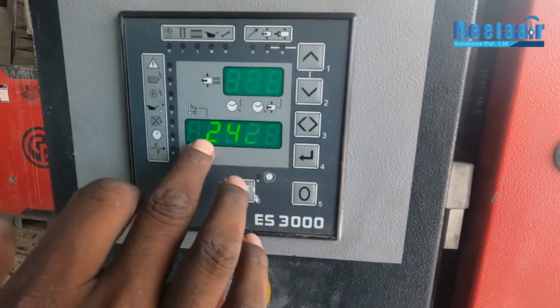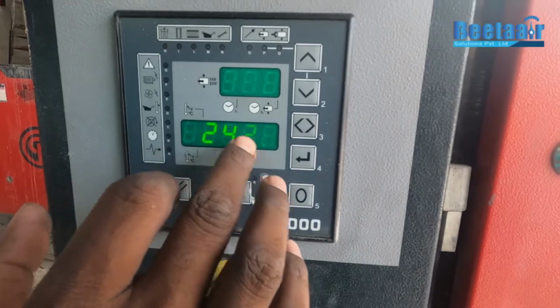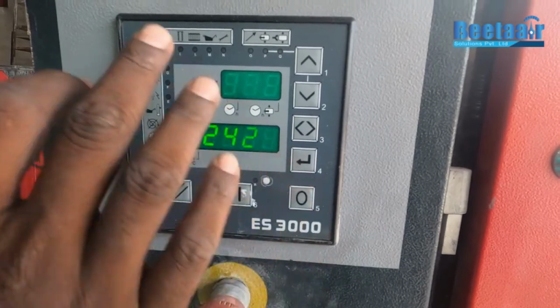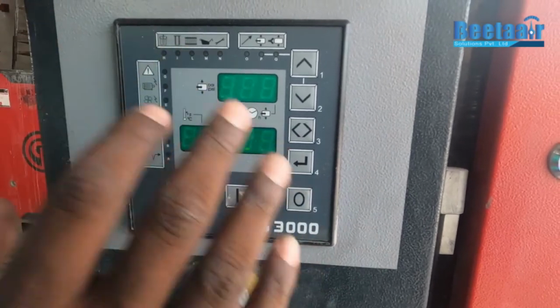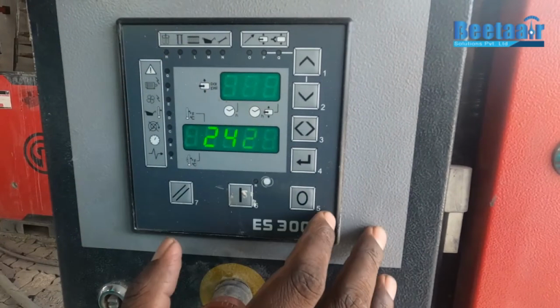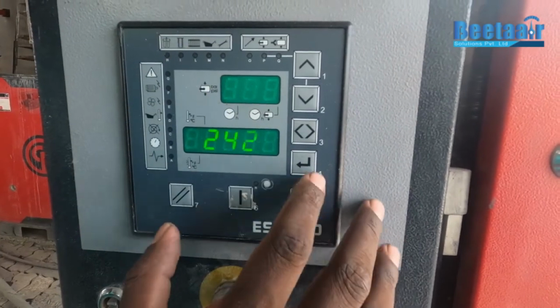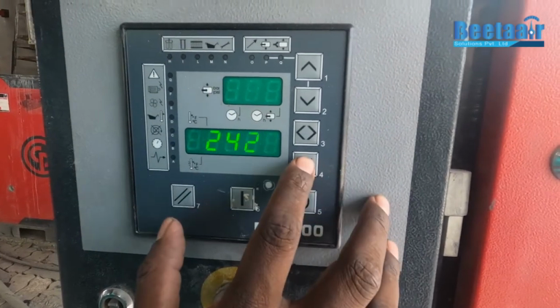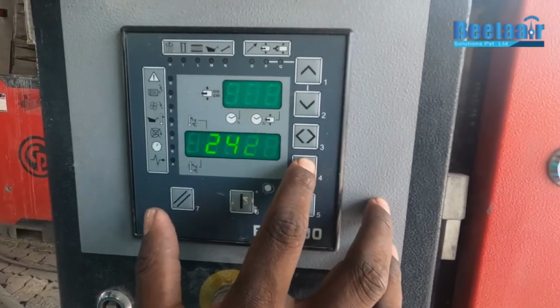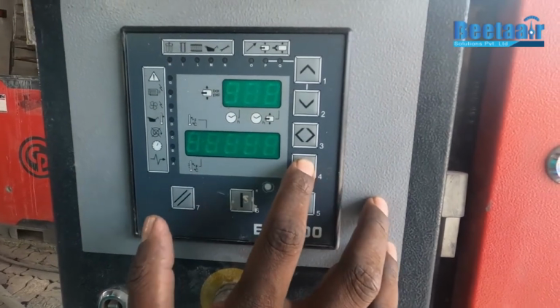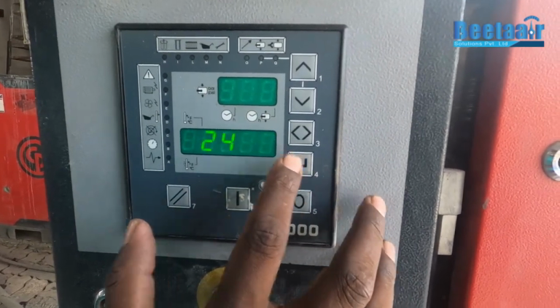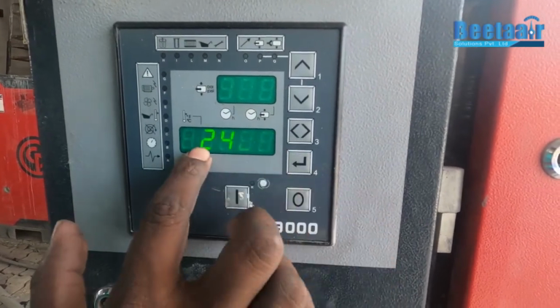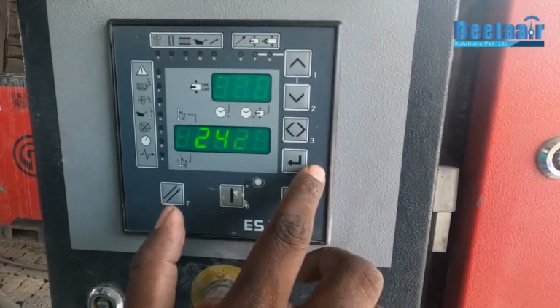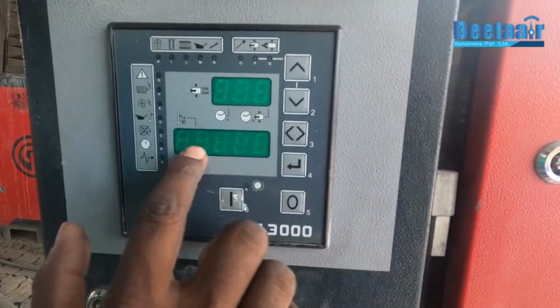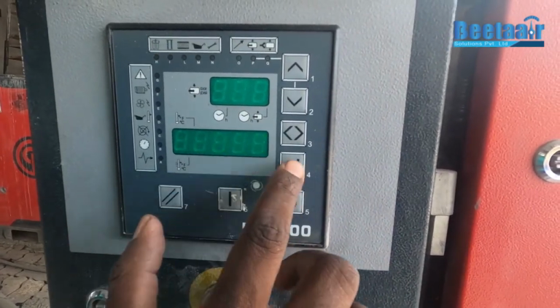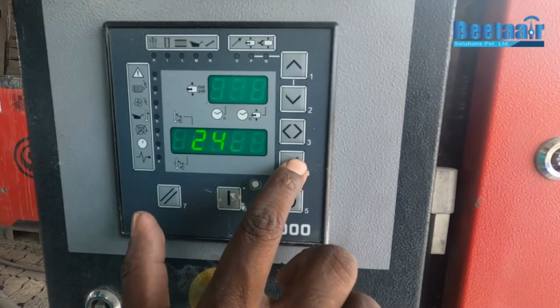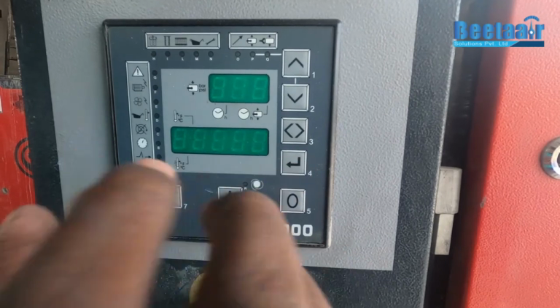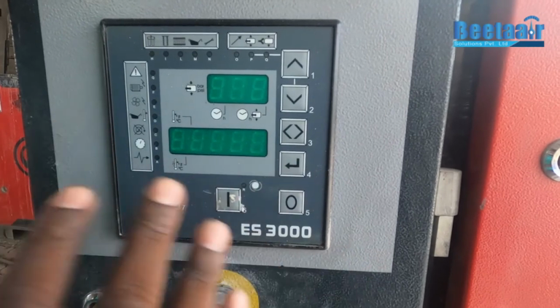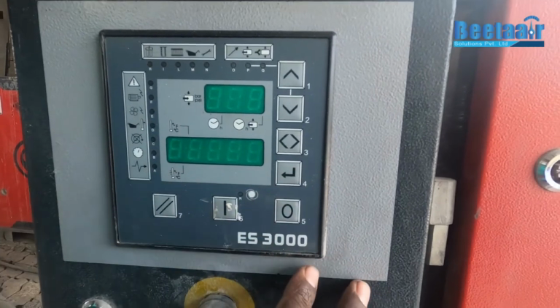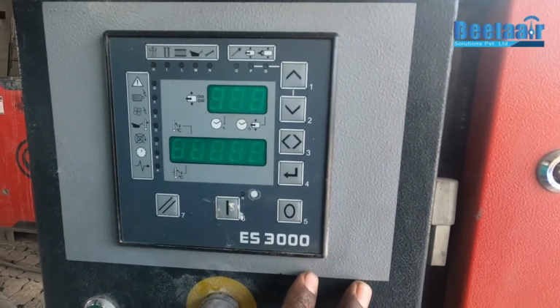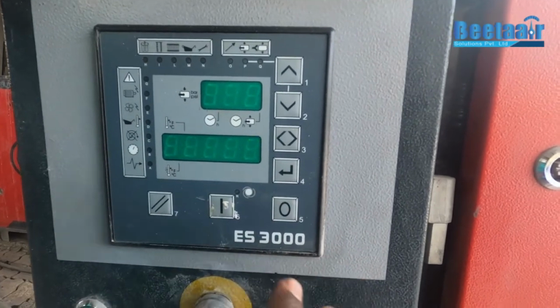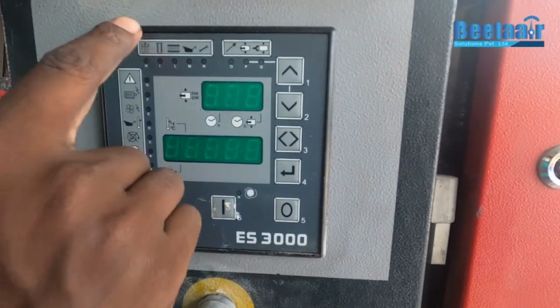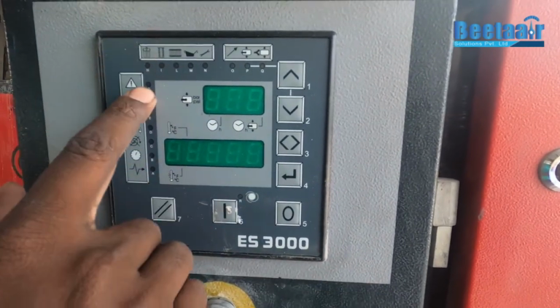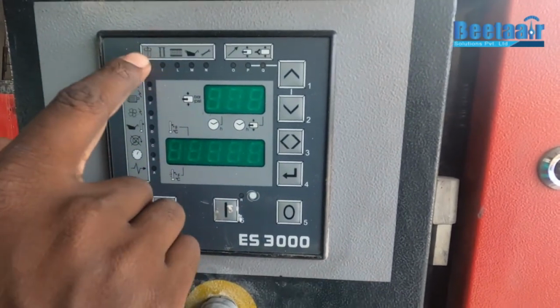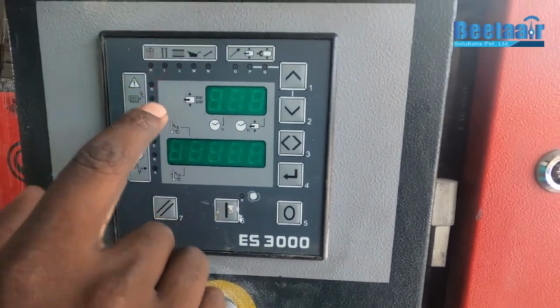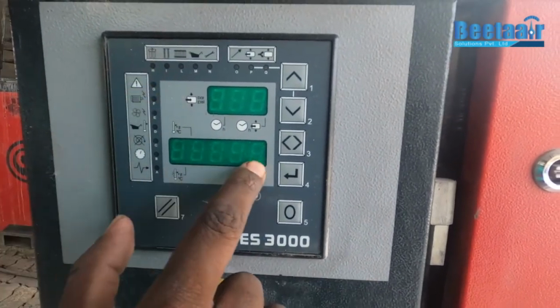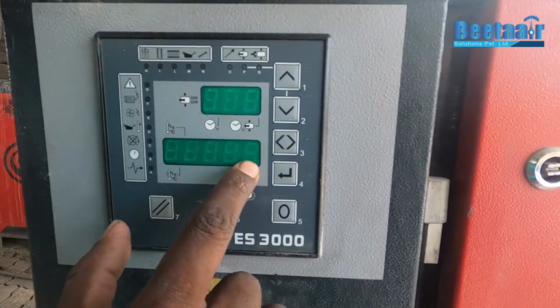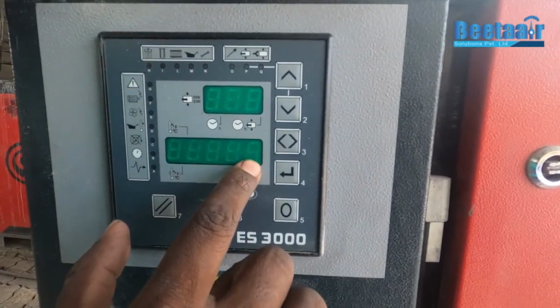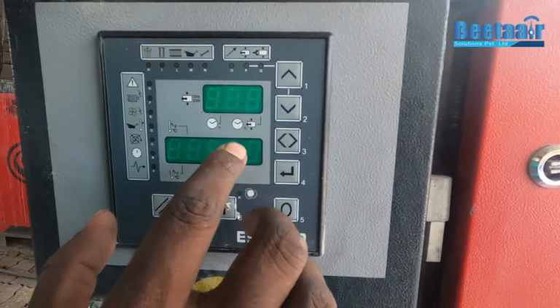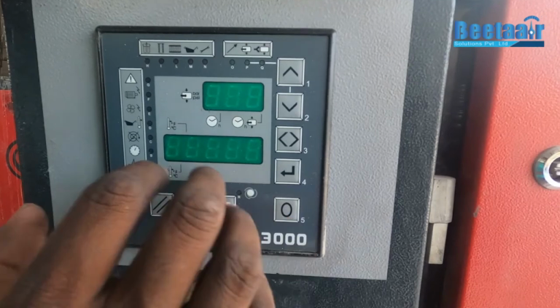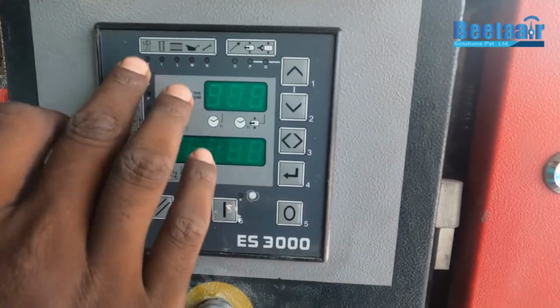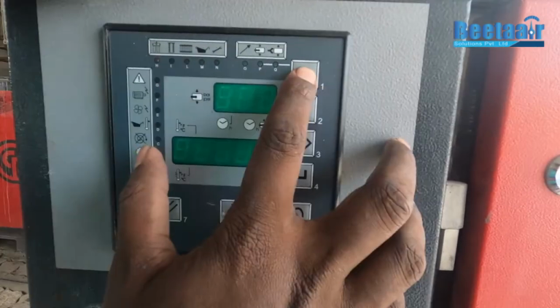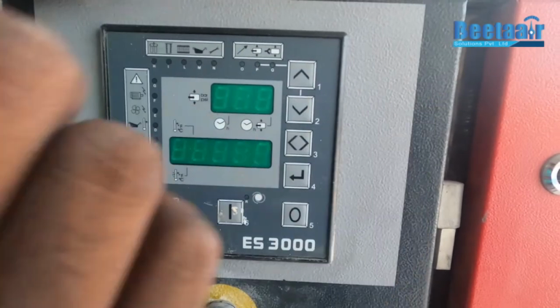If we press the reset button, the oil filter will be 0. The oil filter is now 0. Then press the 1 button.